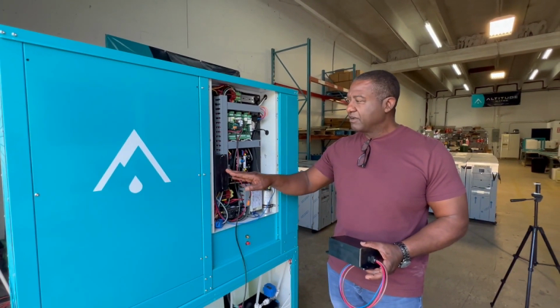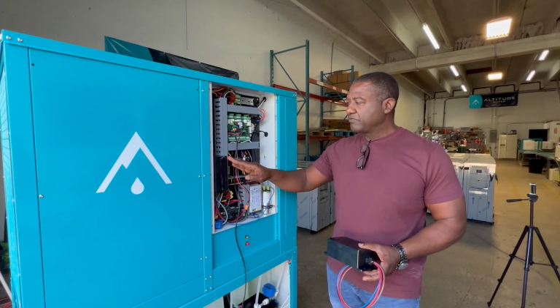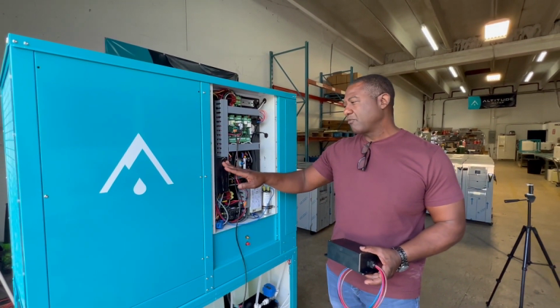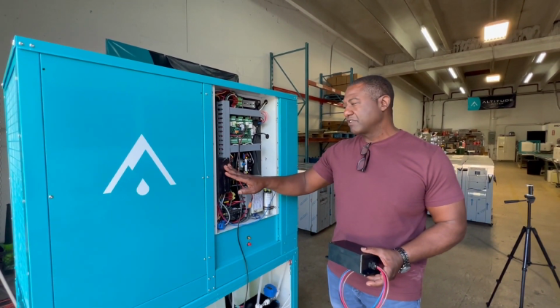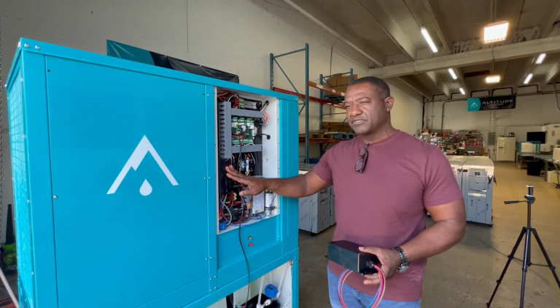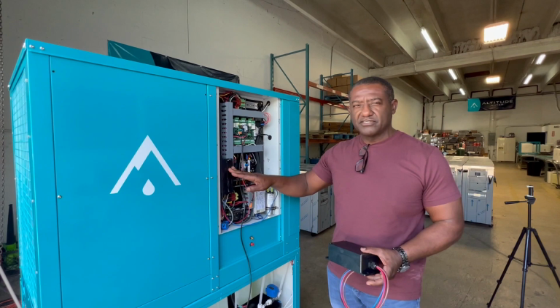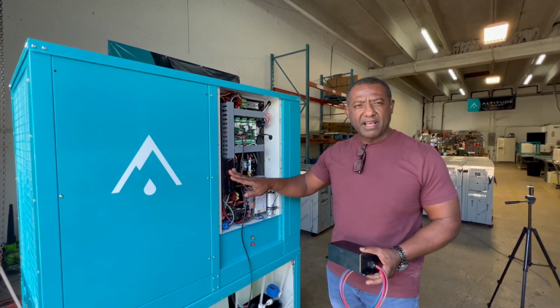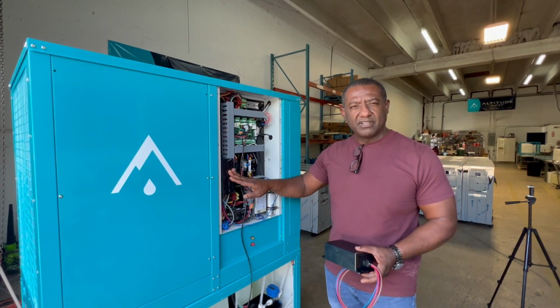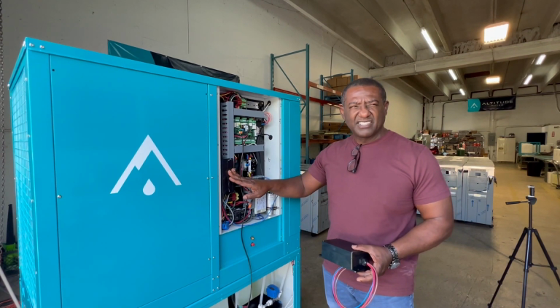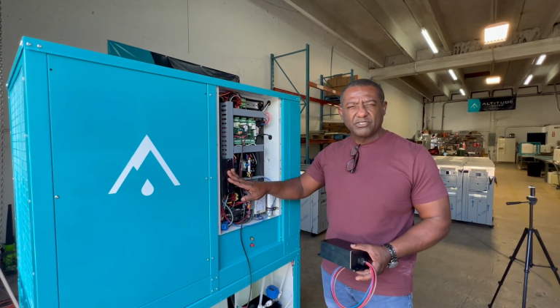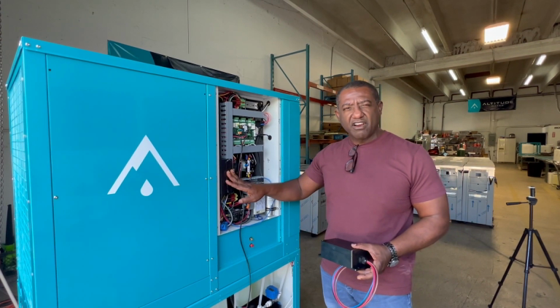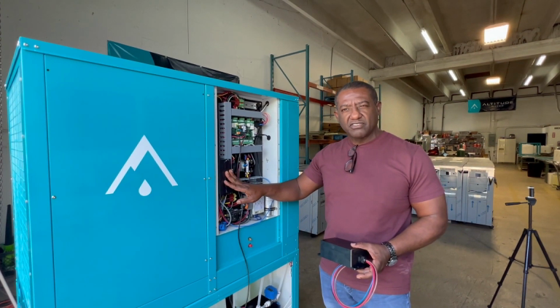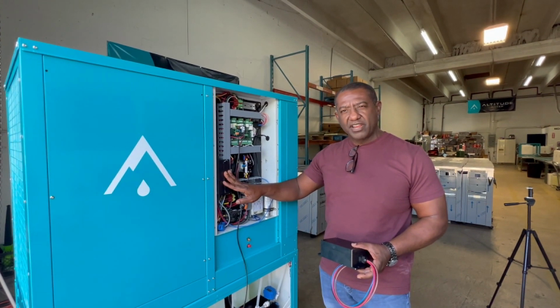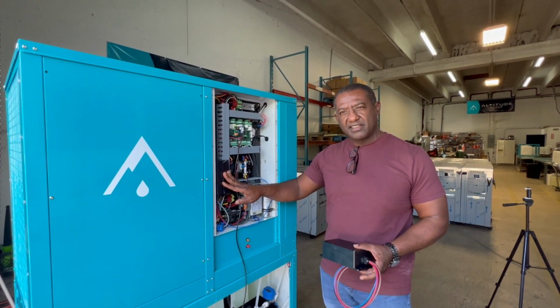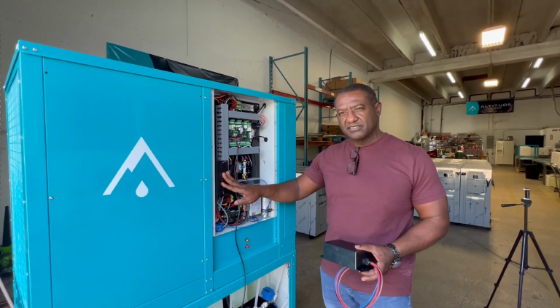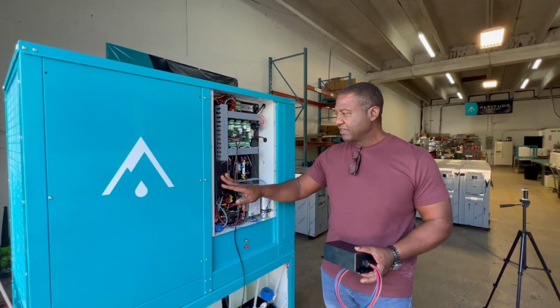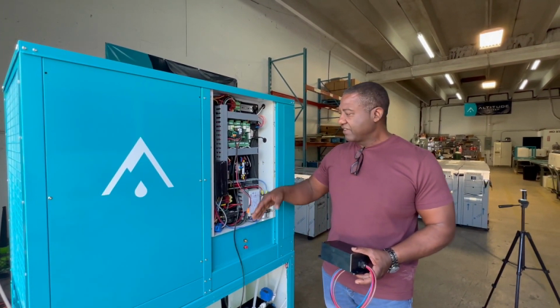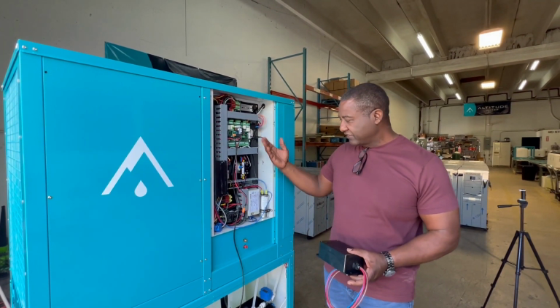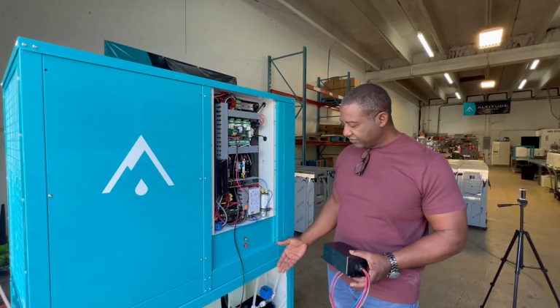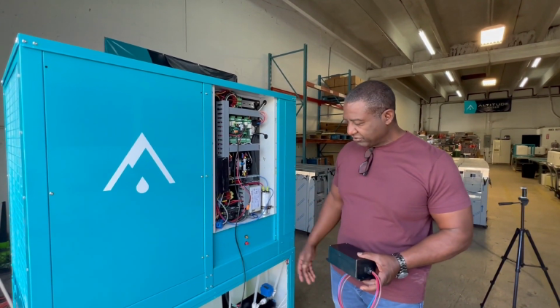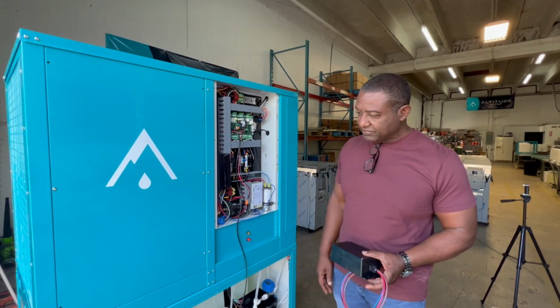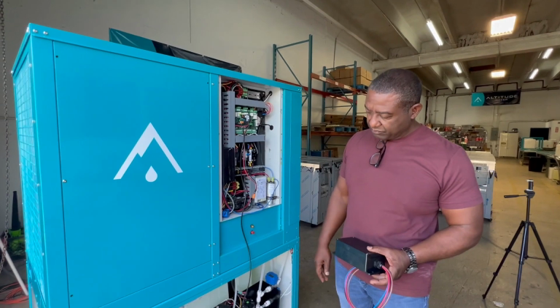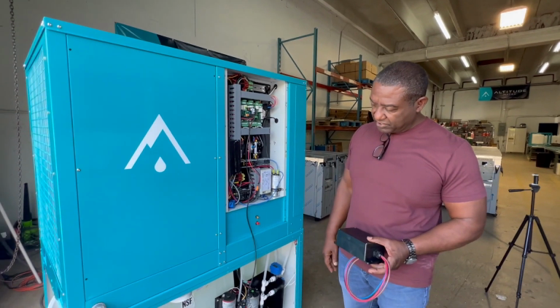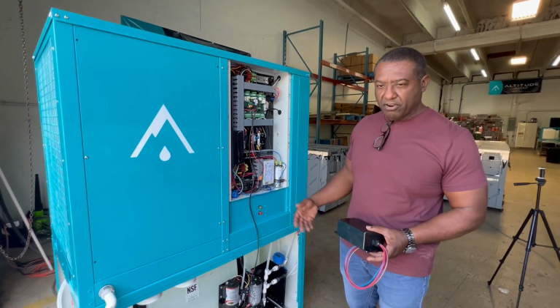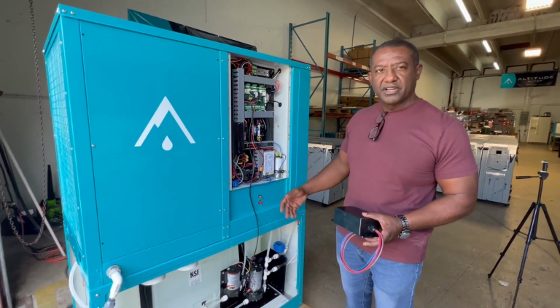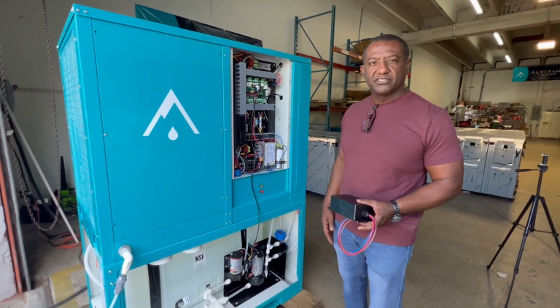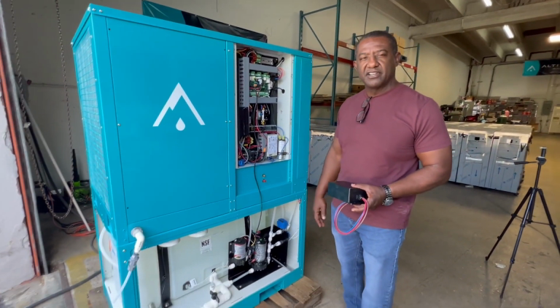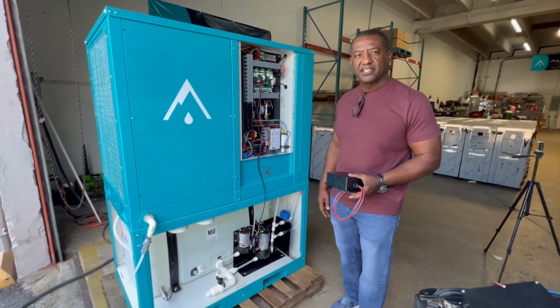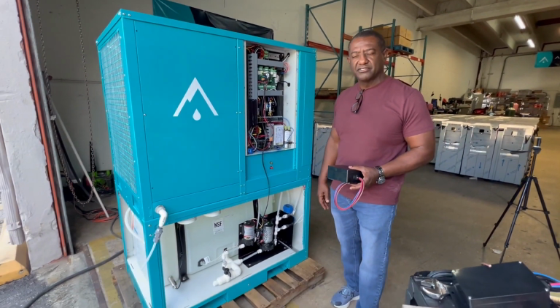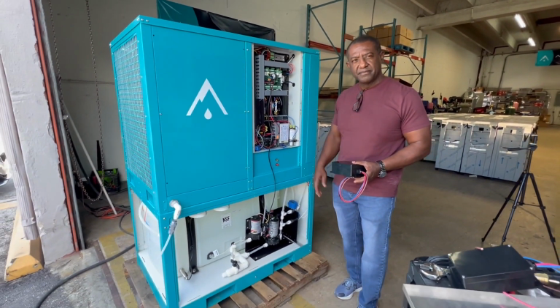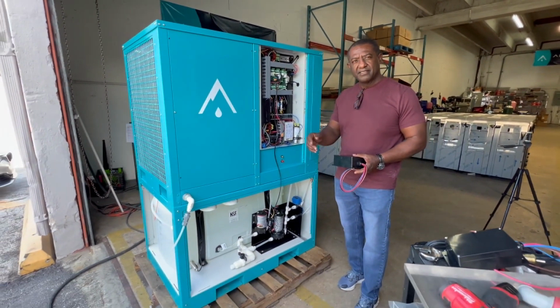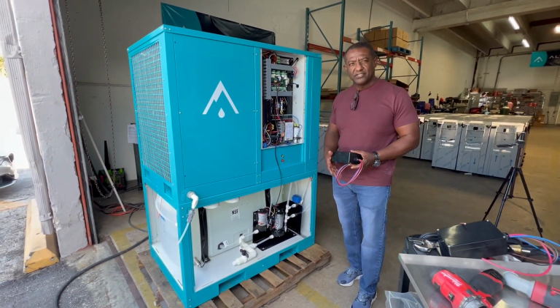We've not watched the number of starts, but there are about 600 starts already on this, as these guys are testing their machine, water production, and everything else.